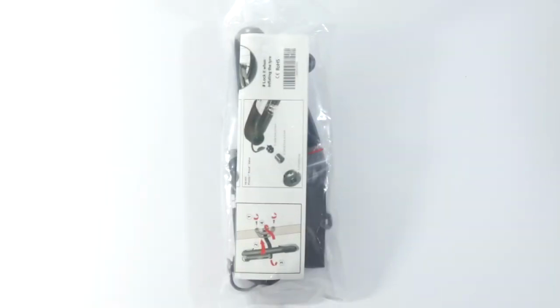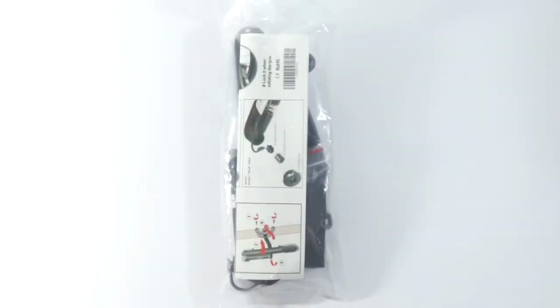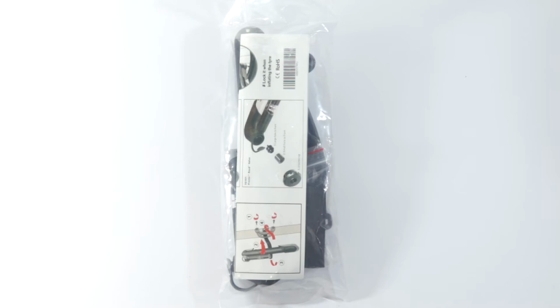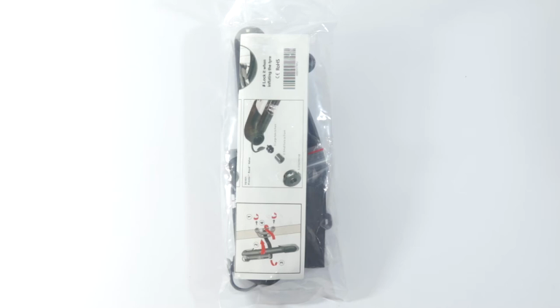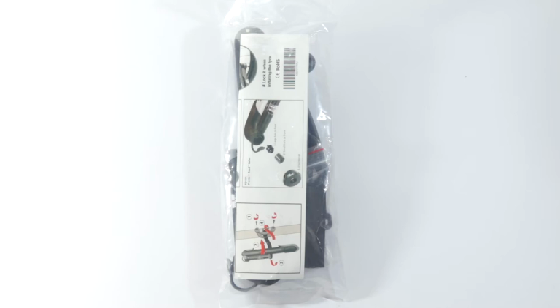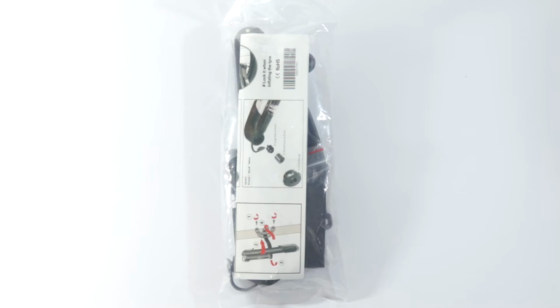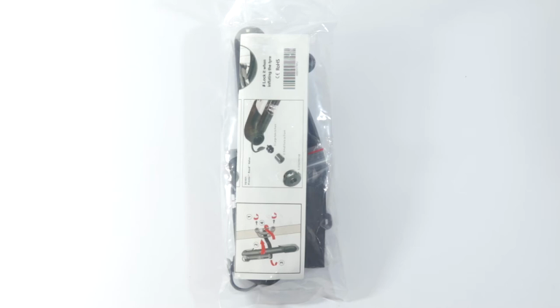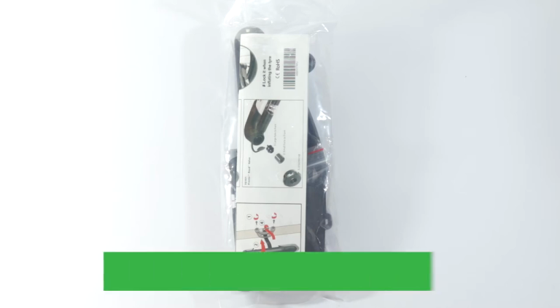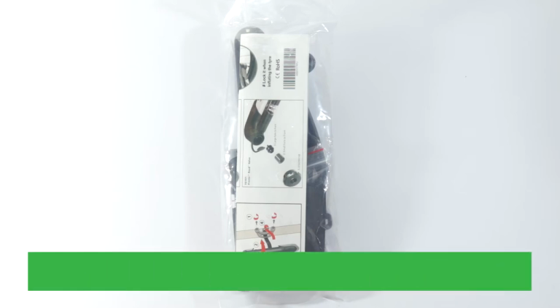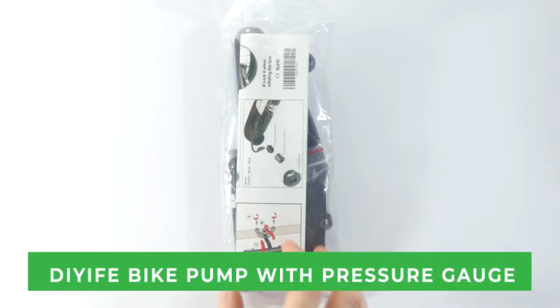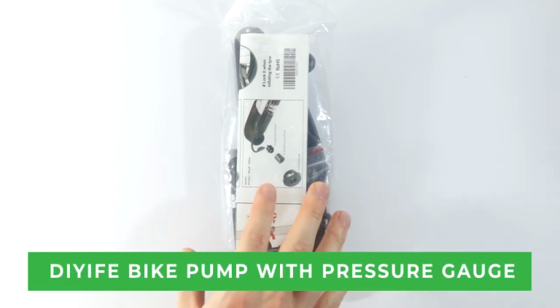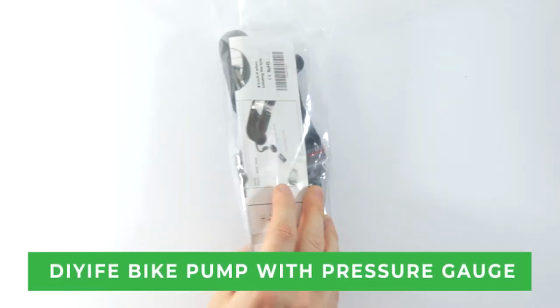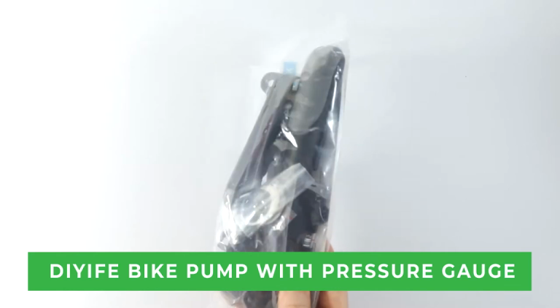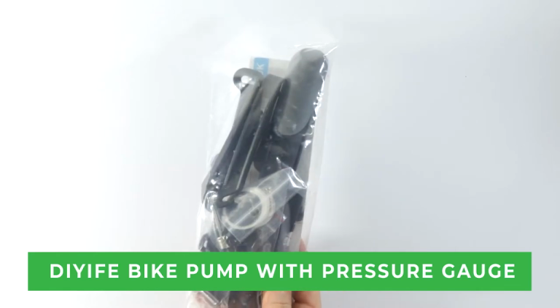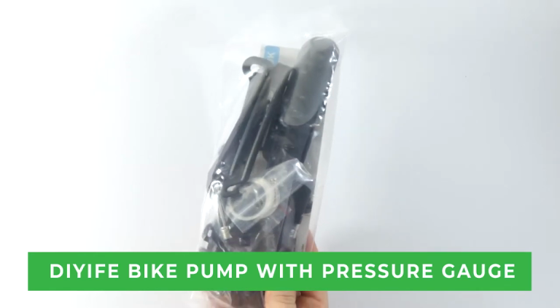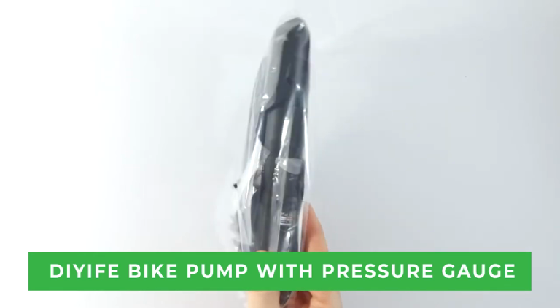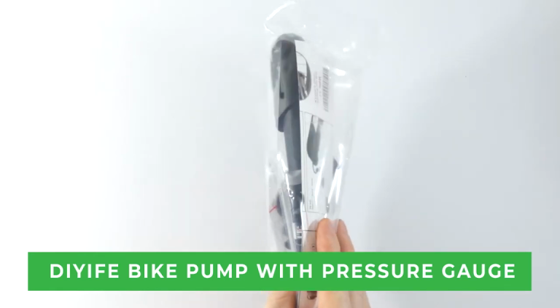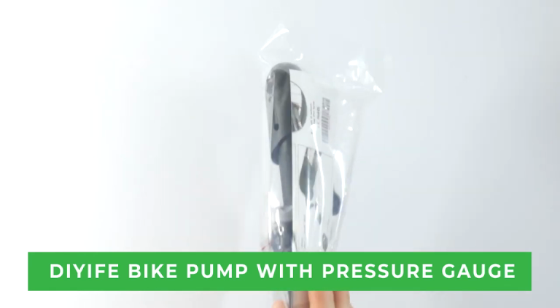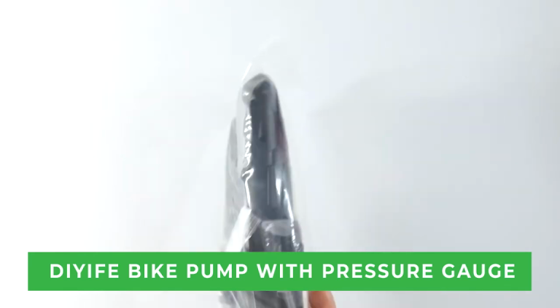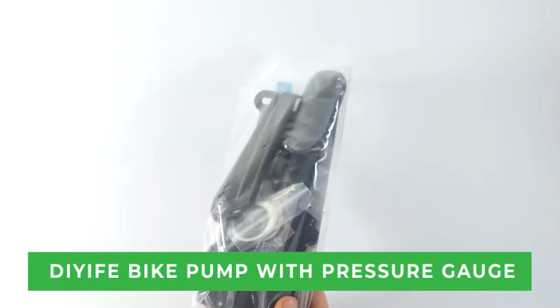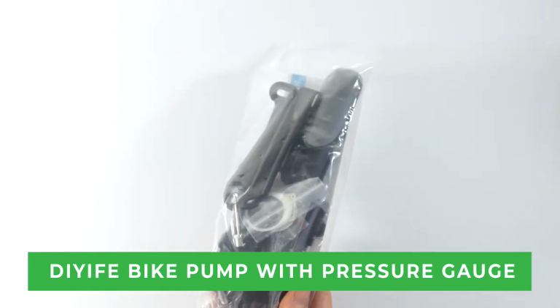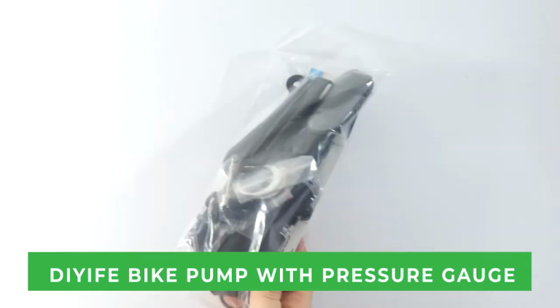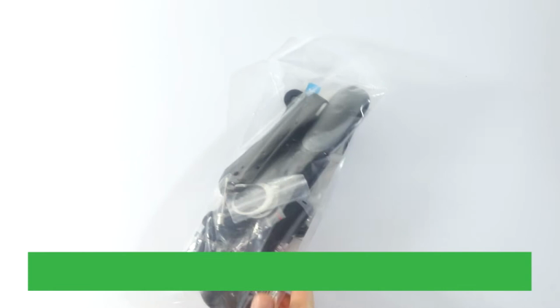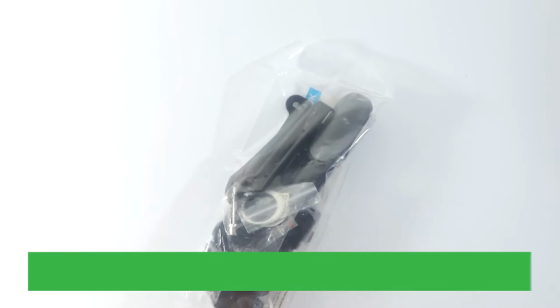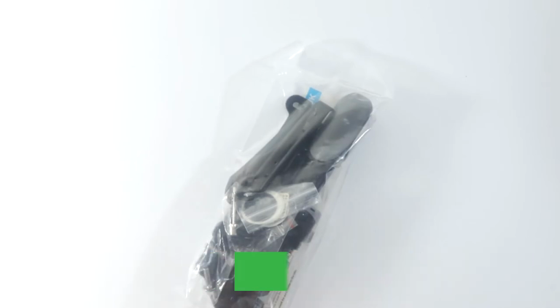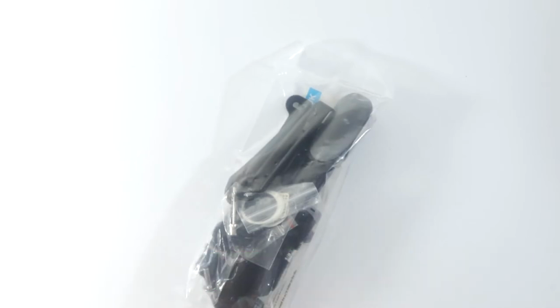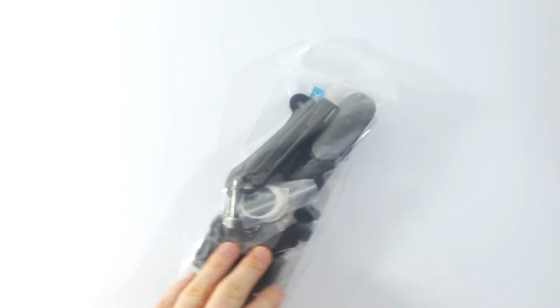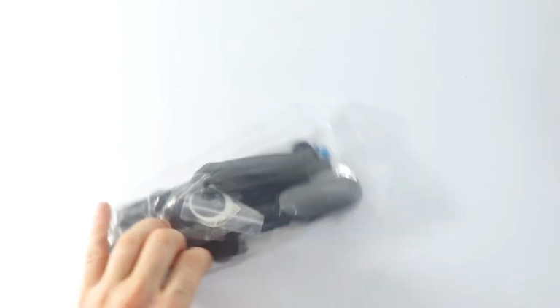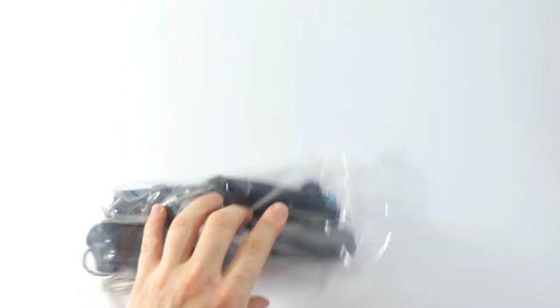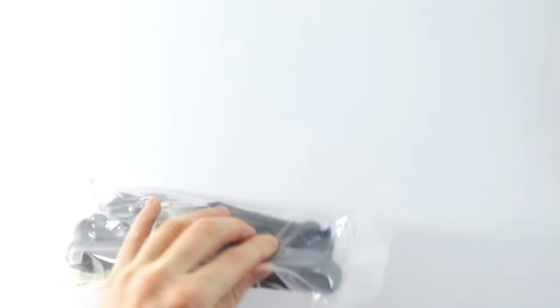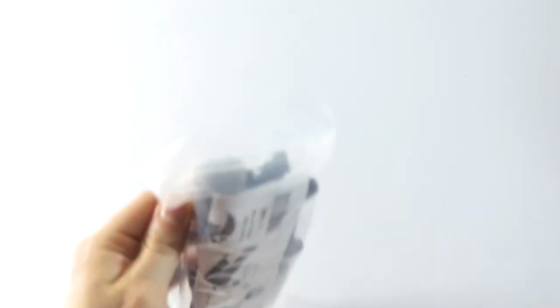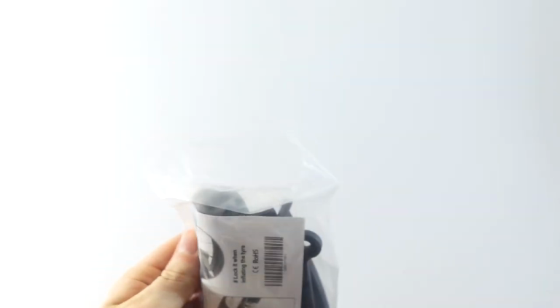Hey everyone, this is Angus here and today I'm going to give you an unboxing of this bike pump. I bought this off Amazon myself and it was around 16 pounds, which is pretty good to be honest. I'd say it's a budget bike pump.